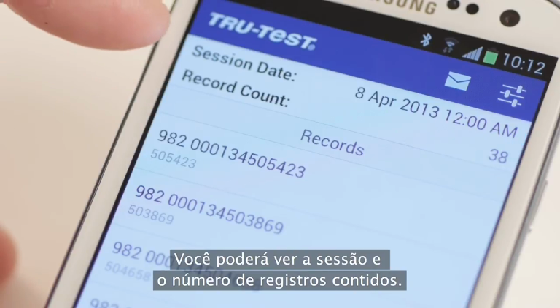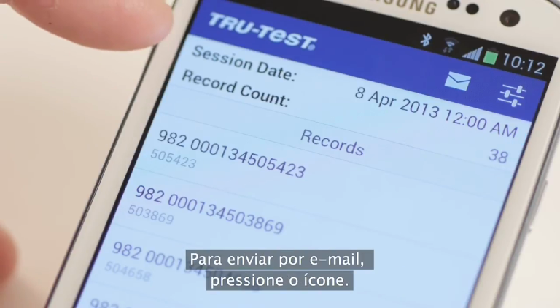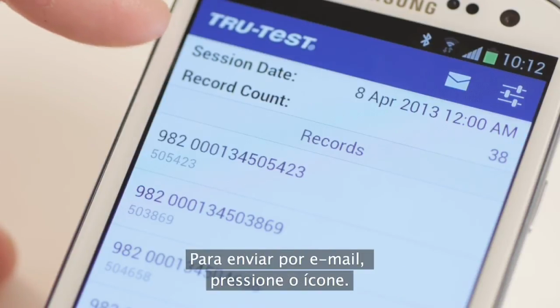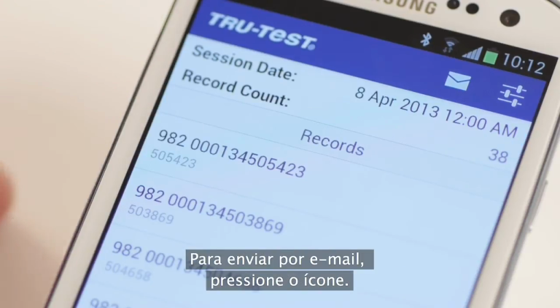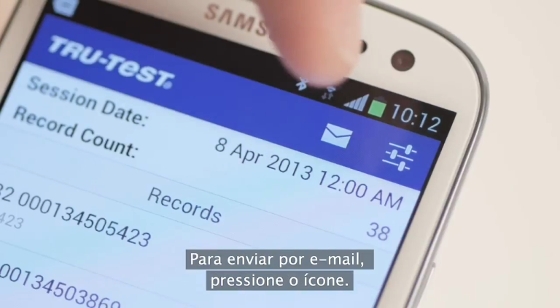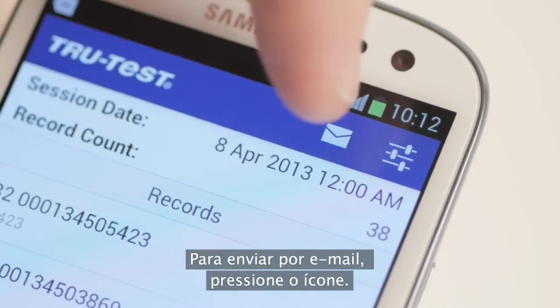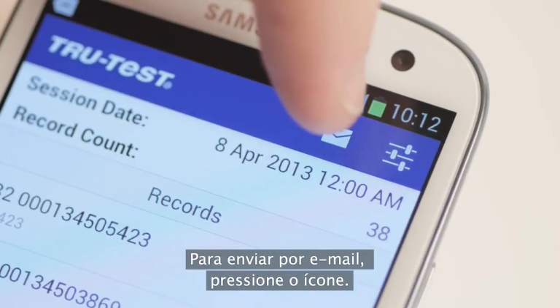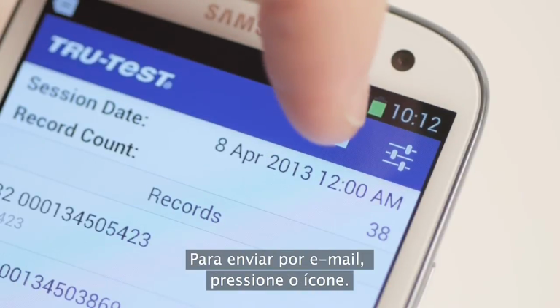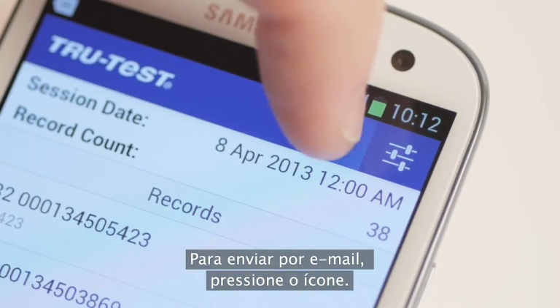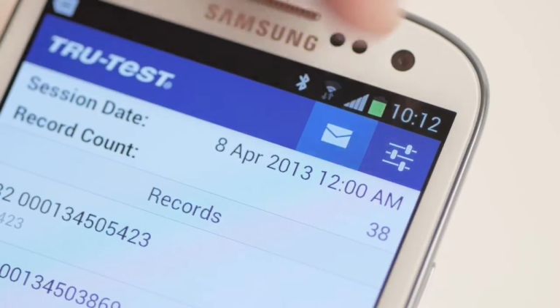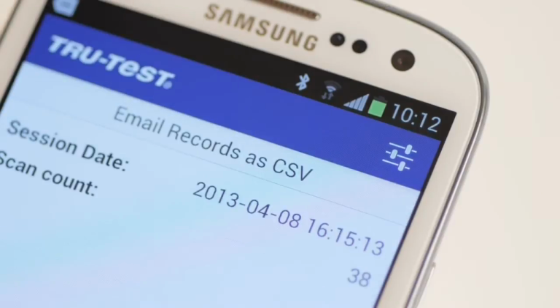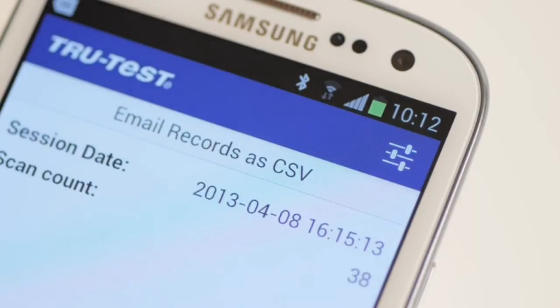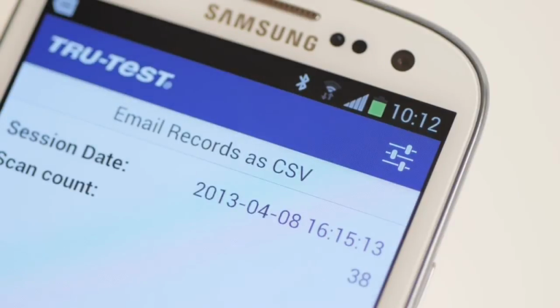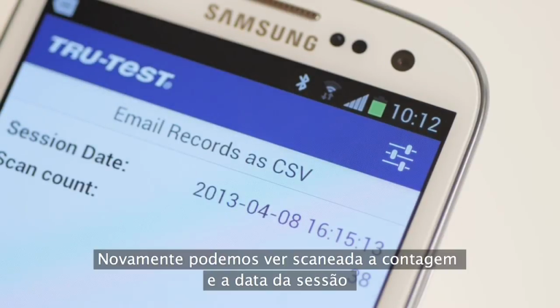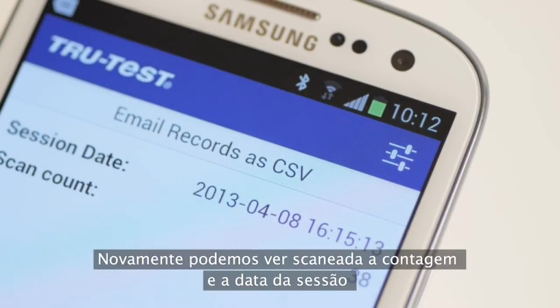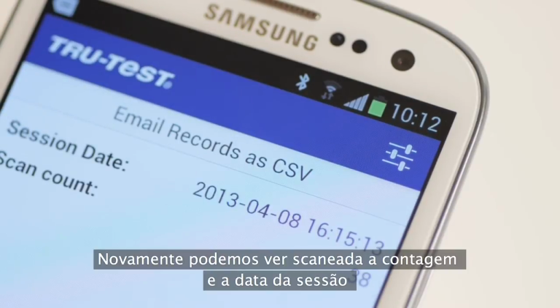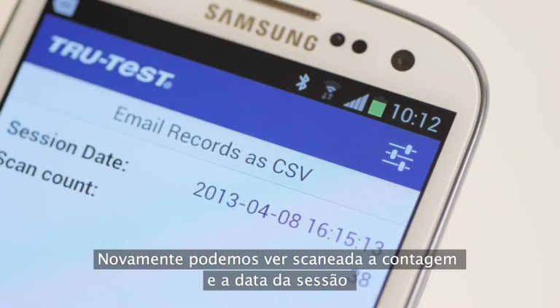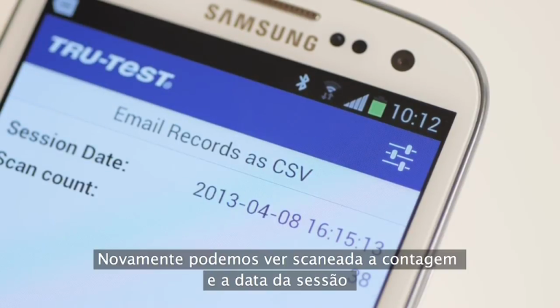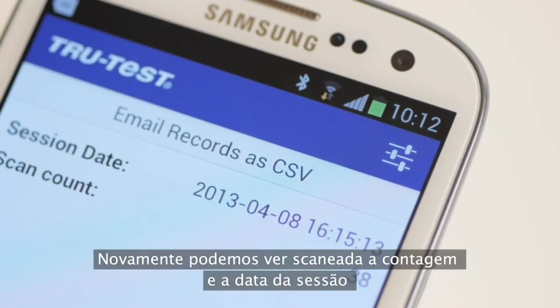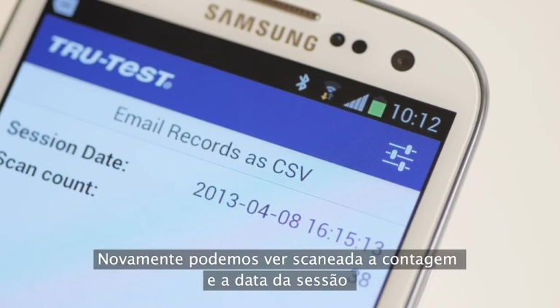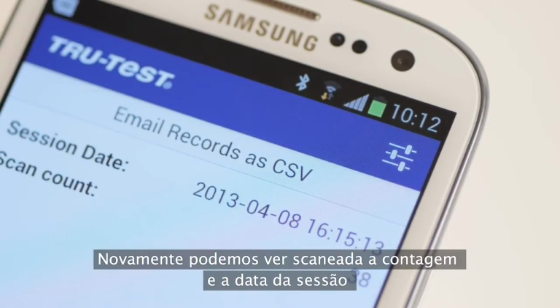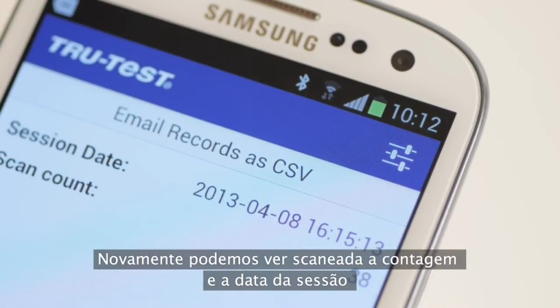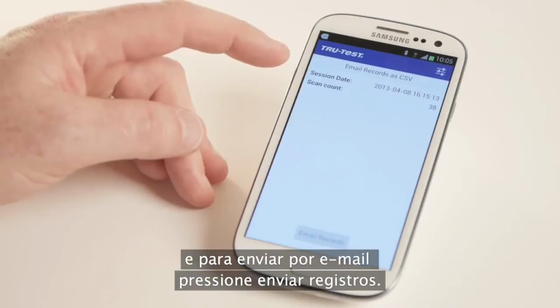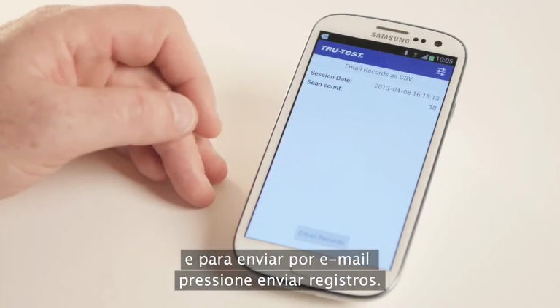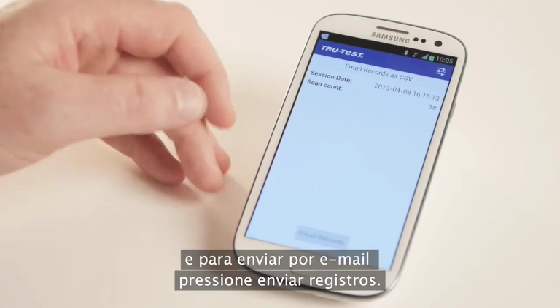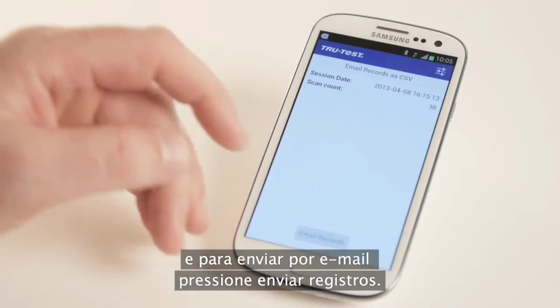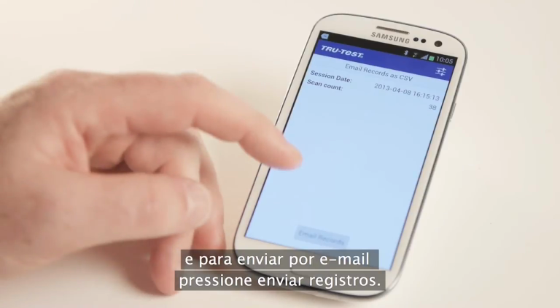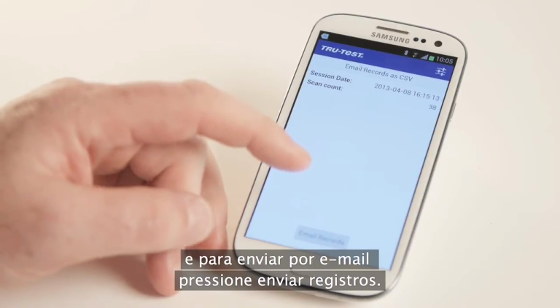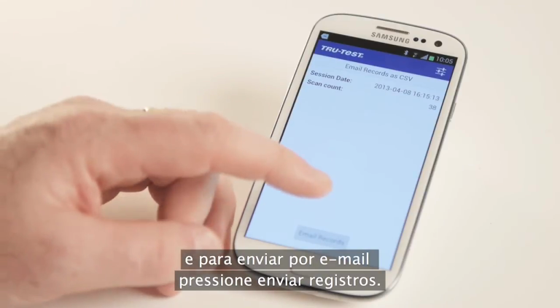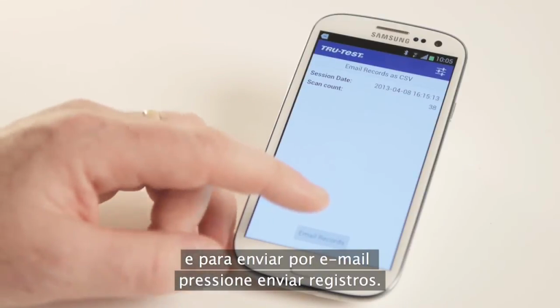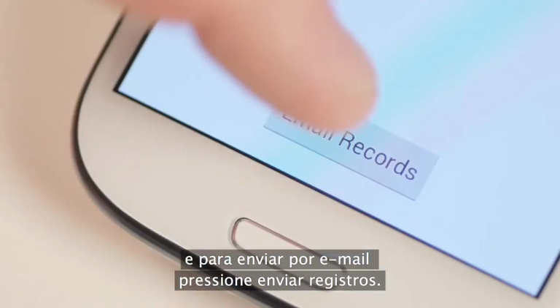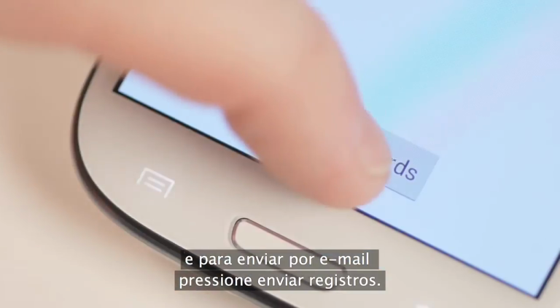To email, tap the email icon. Again we can see the scan count and the session date. And to email, tap email records.